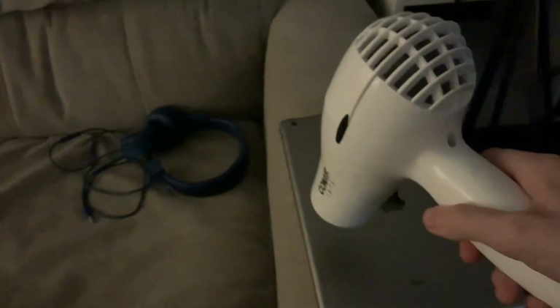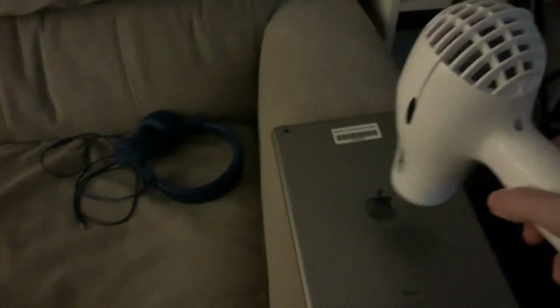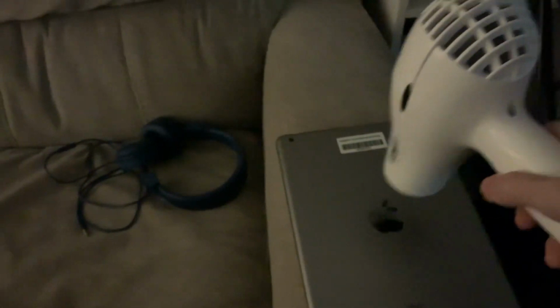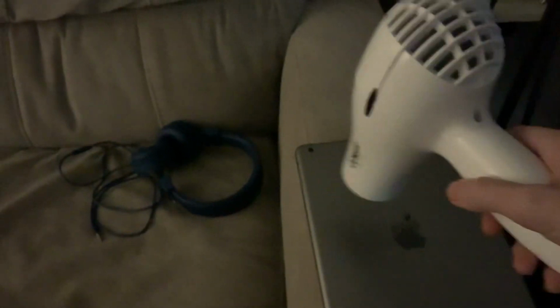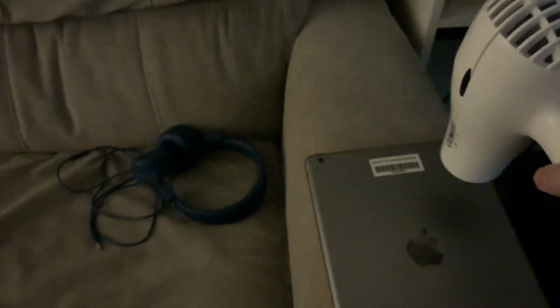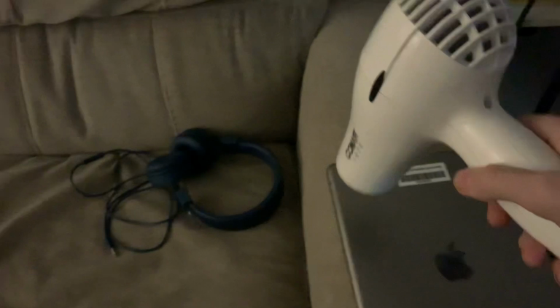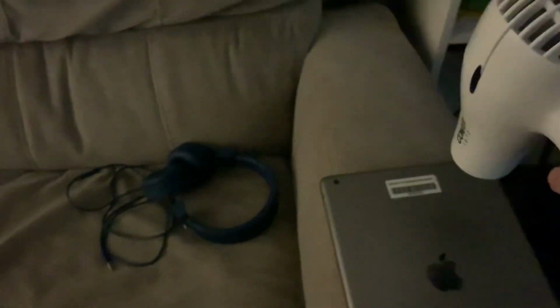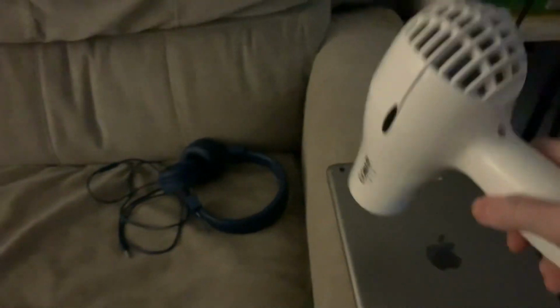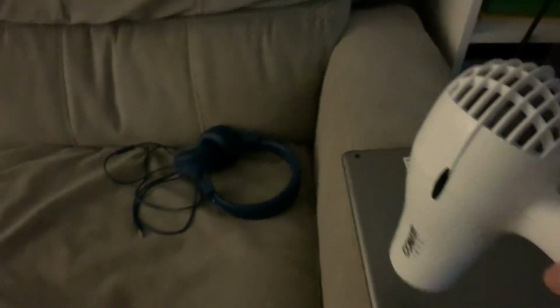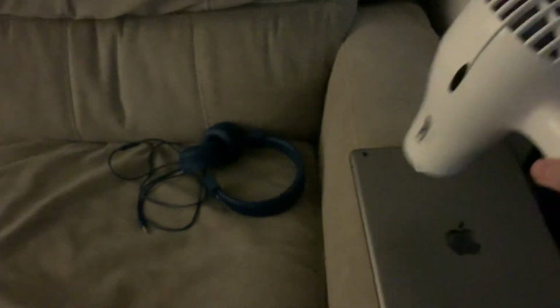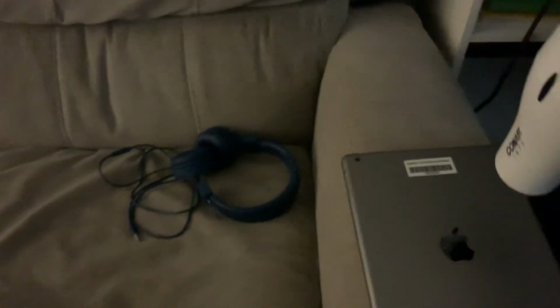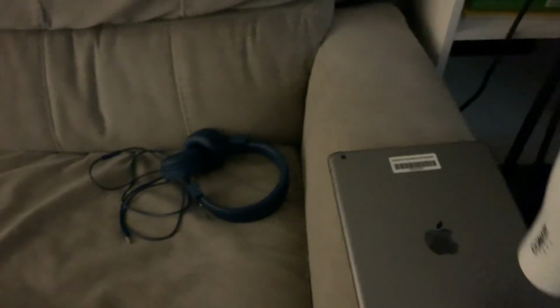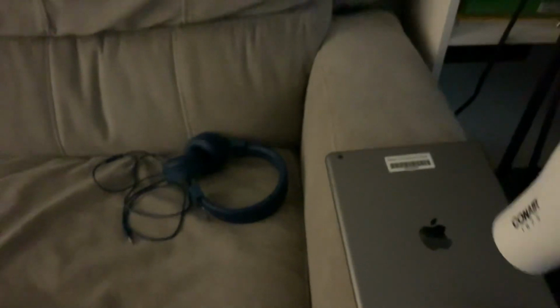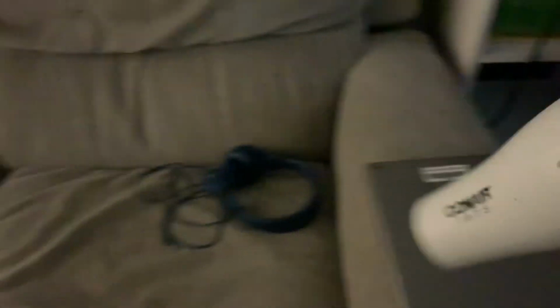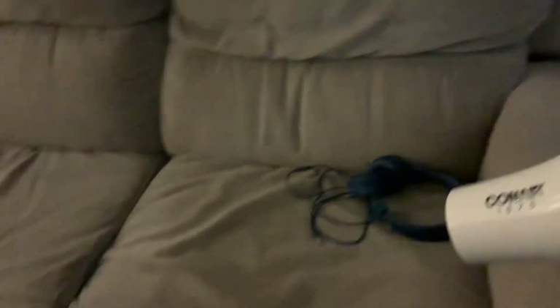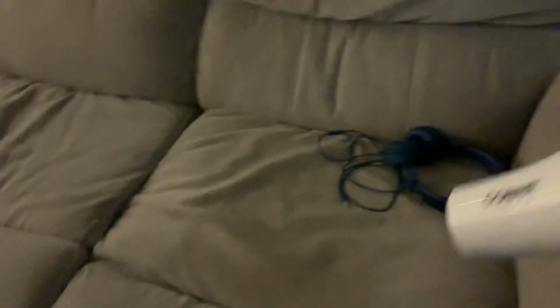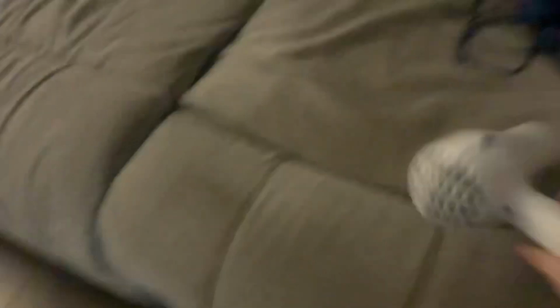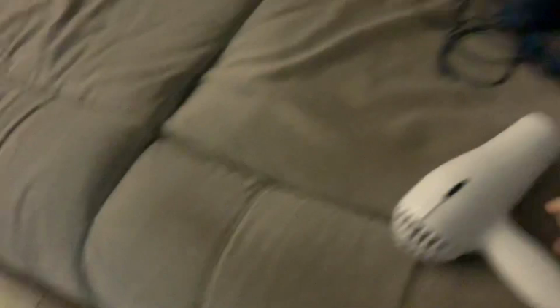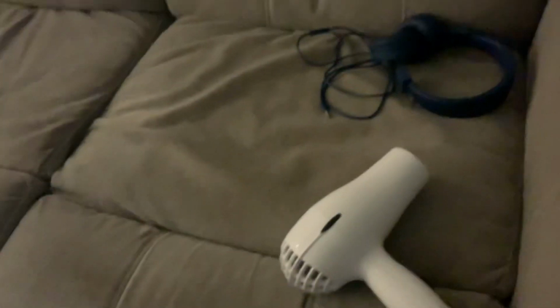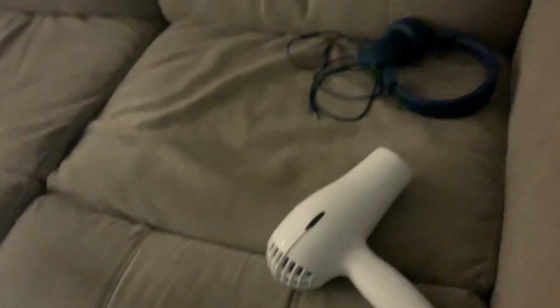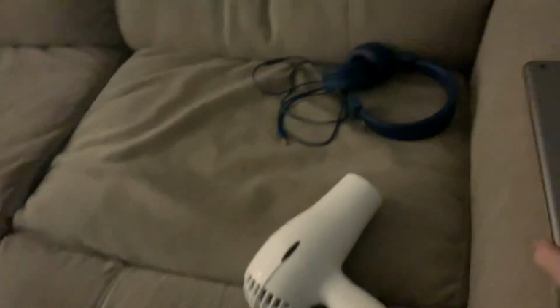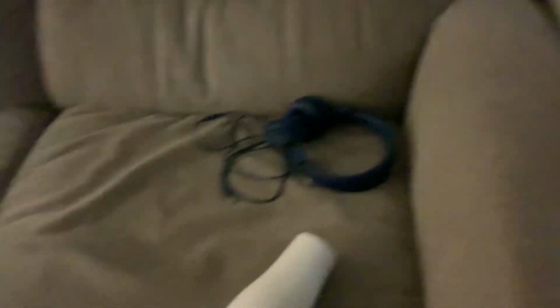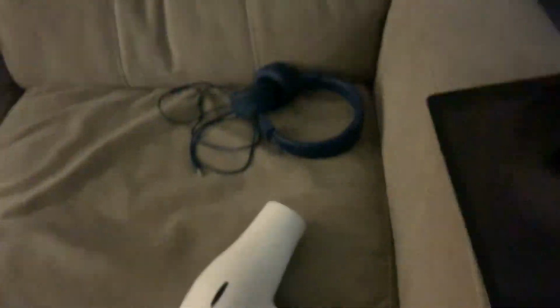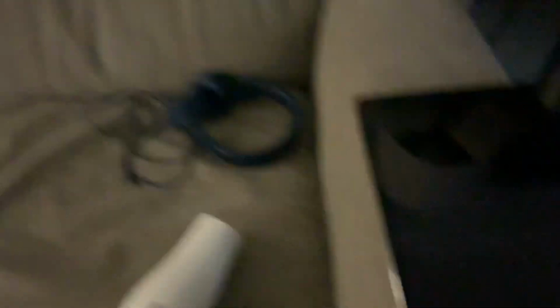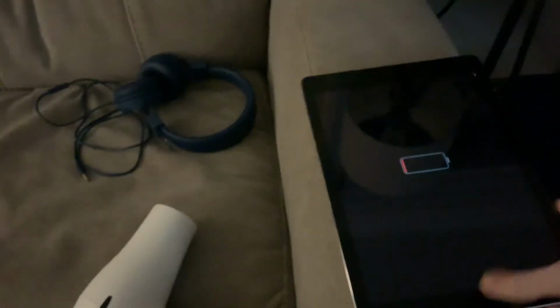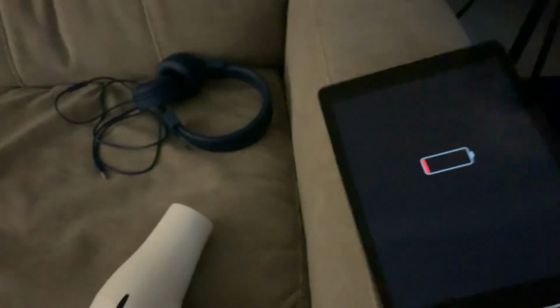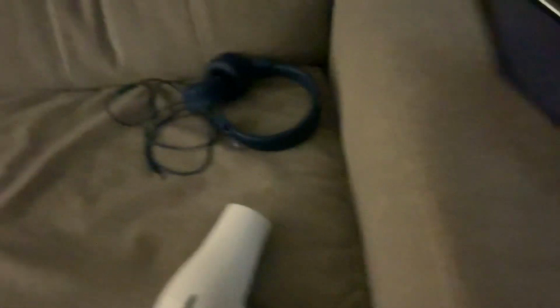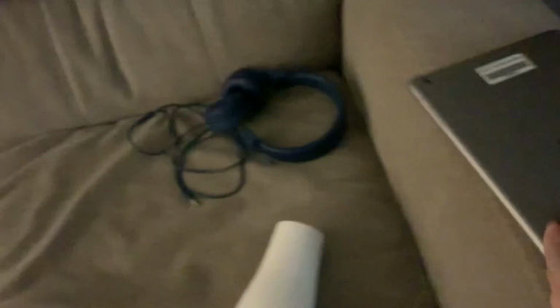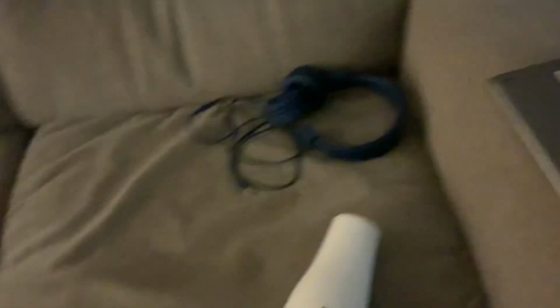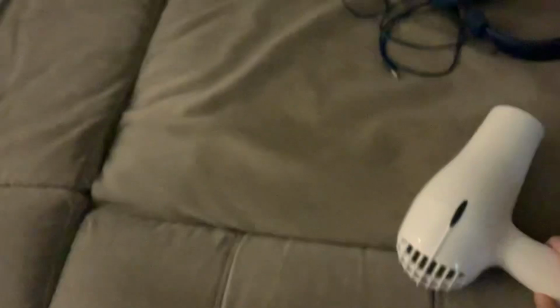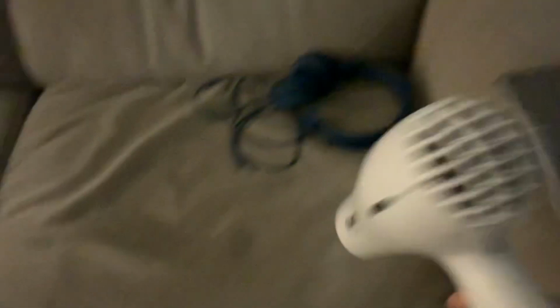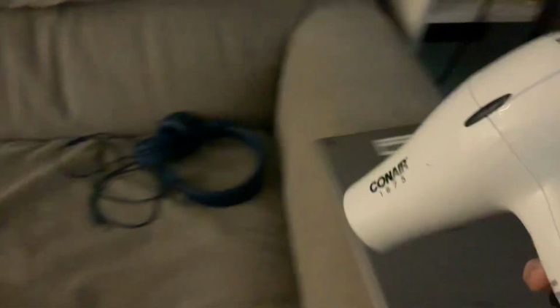You have to do this for a little bit. Okay, let me check on it. Still doing that, not very warm. We'll do it for a little longer.